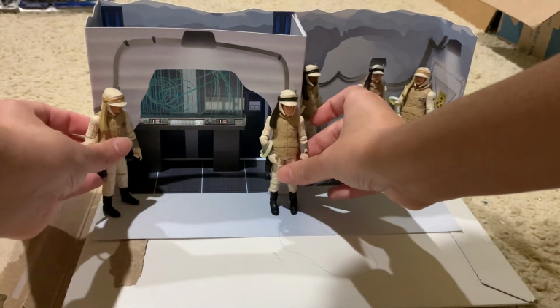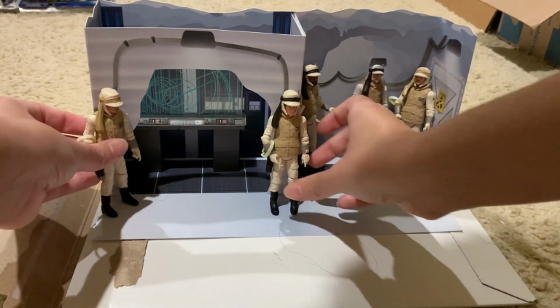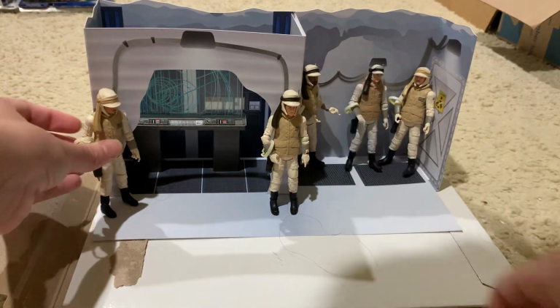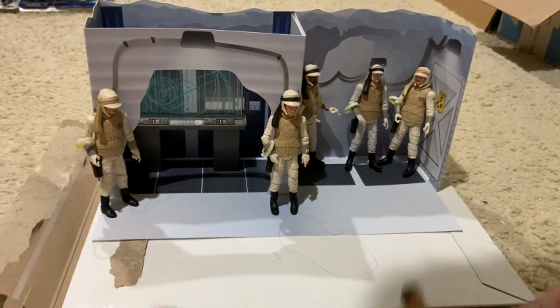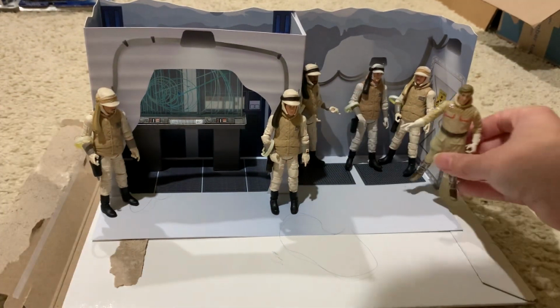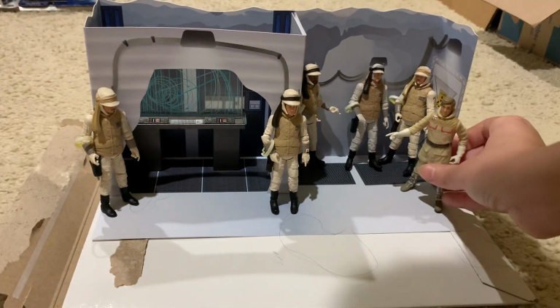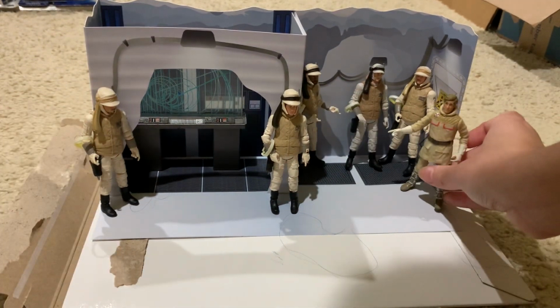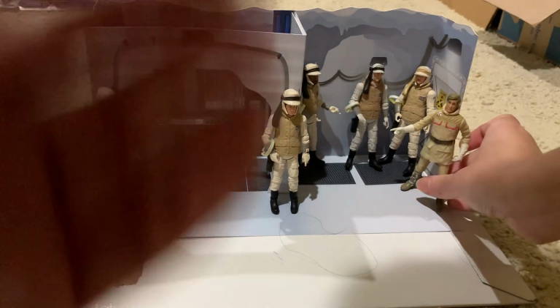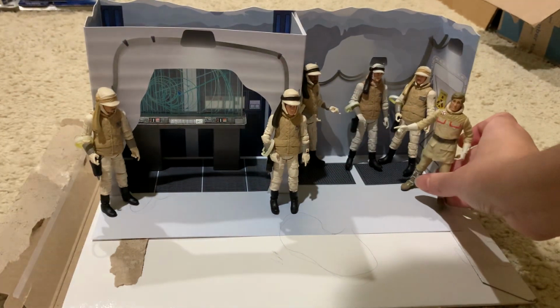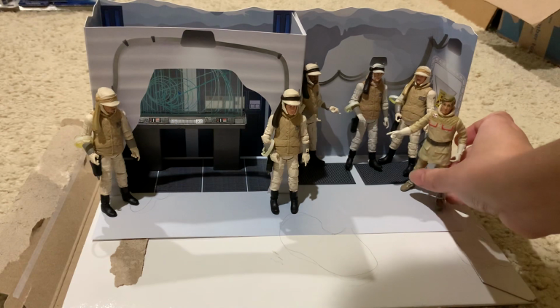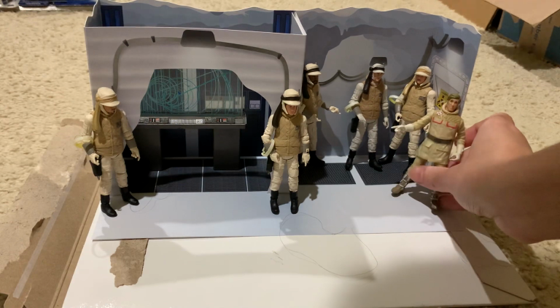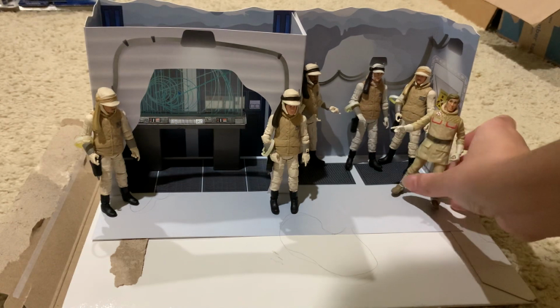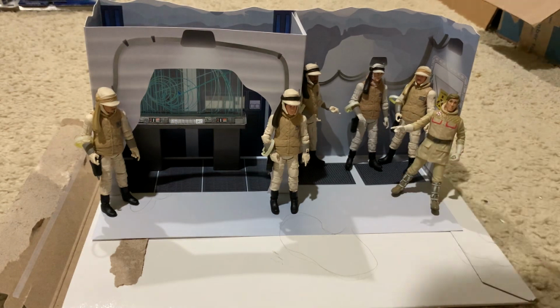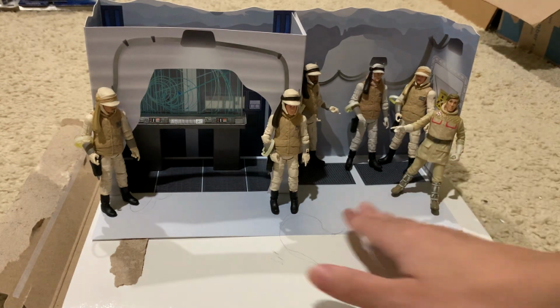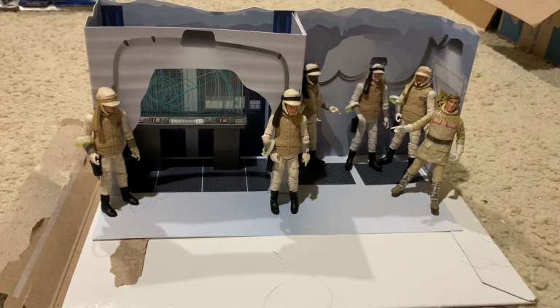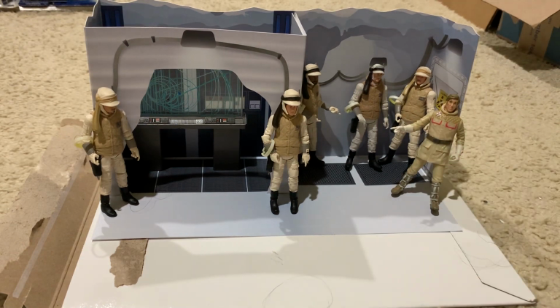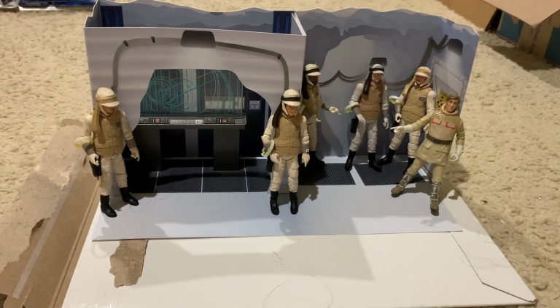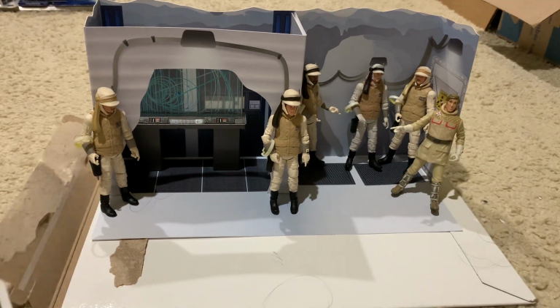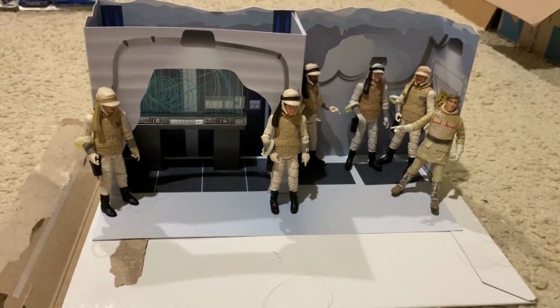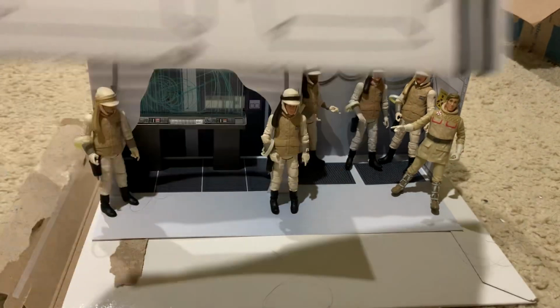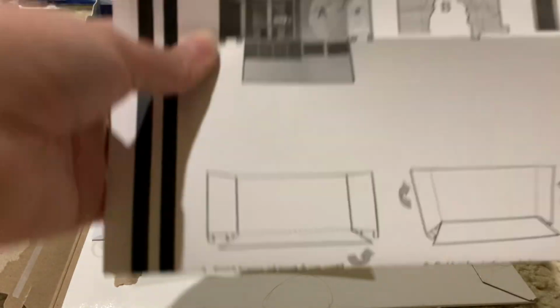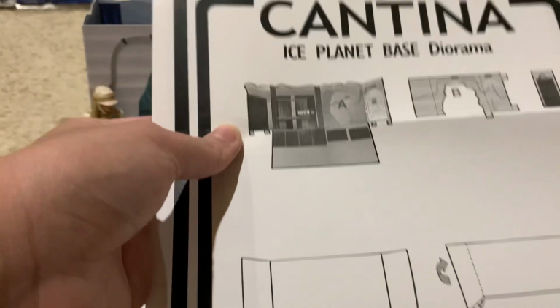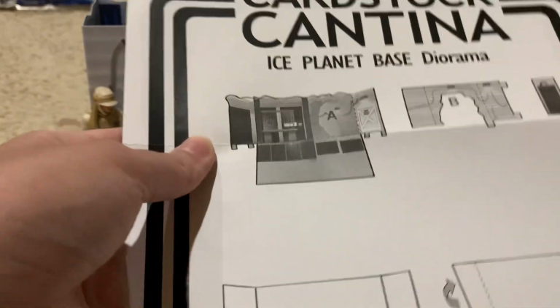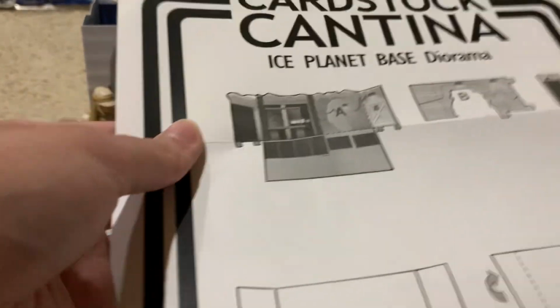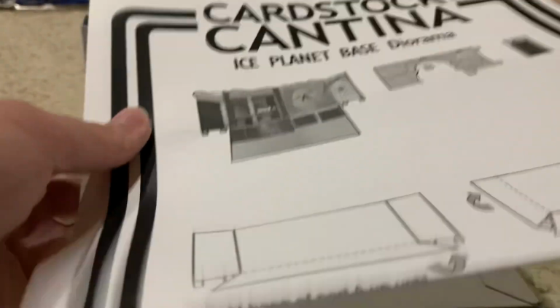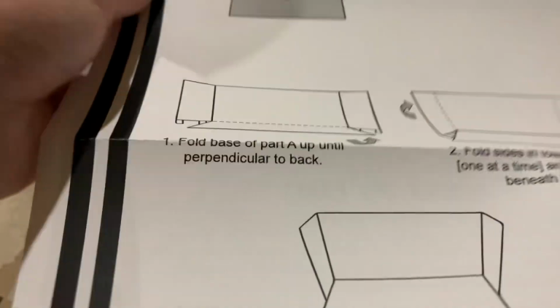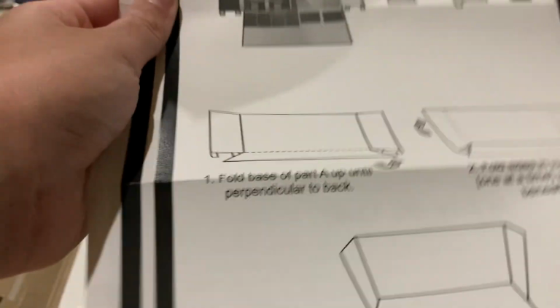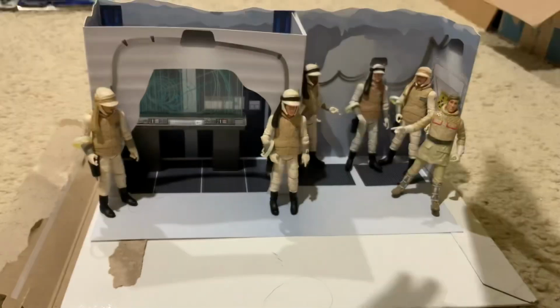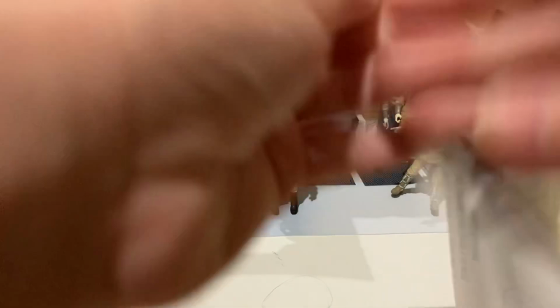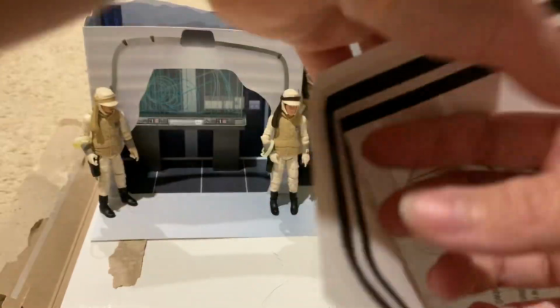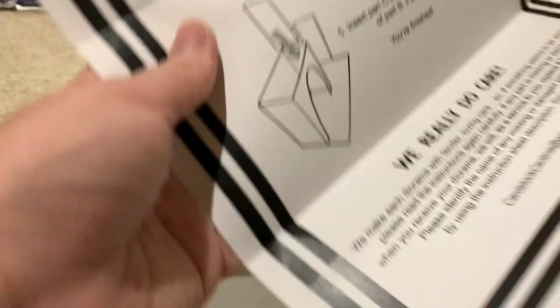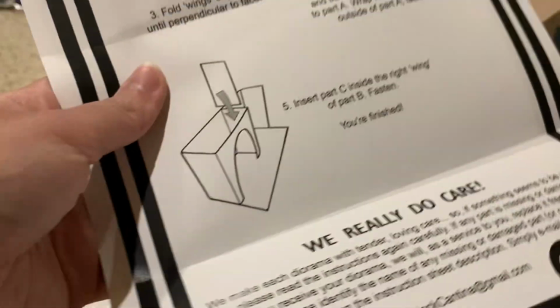There are even more diorama selections — pretty much almost every scene you can think of from the prequel and original trilogies. It's pretty simple, can't really screw it up.